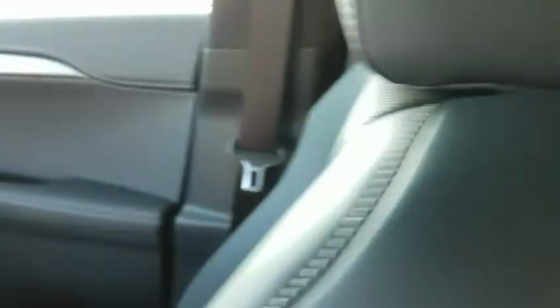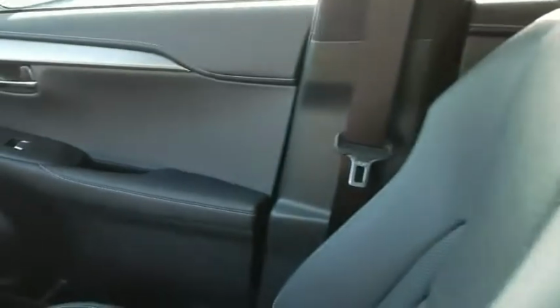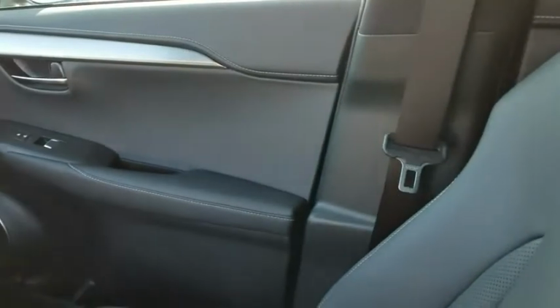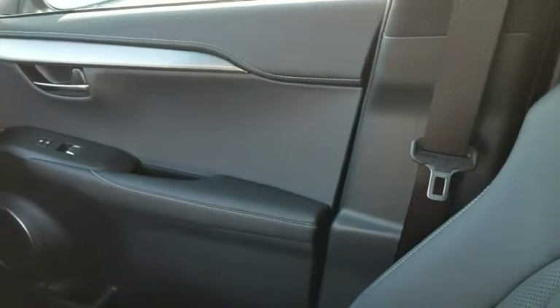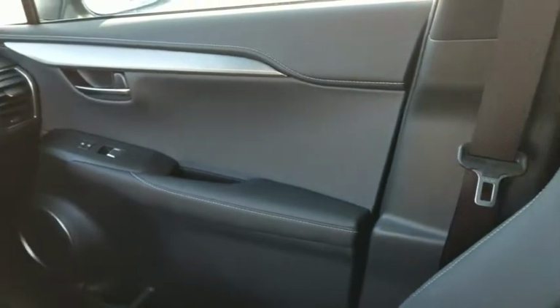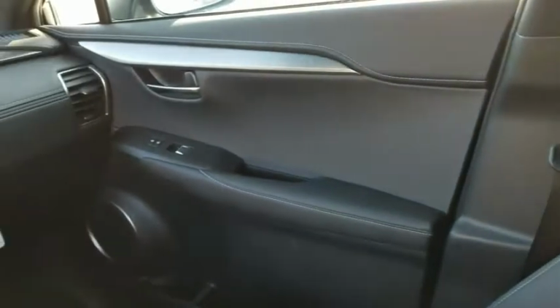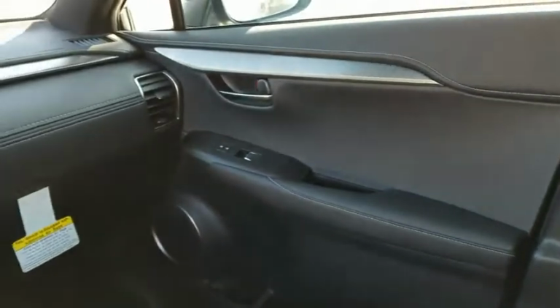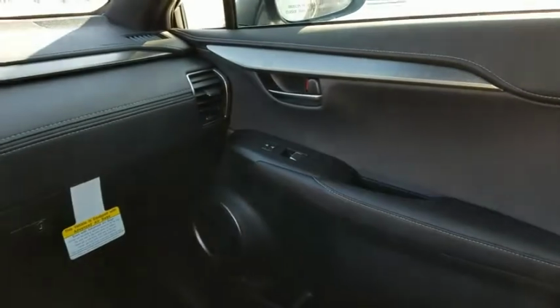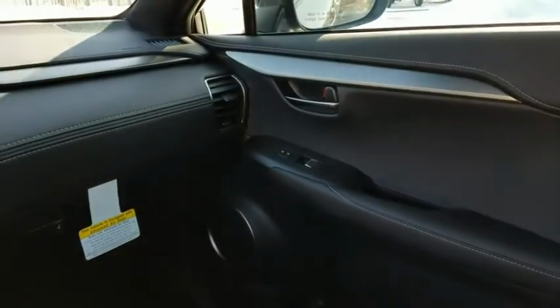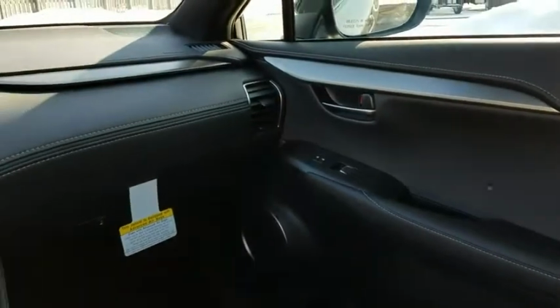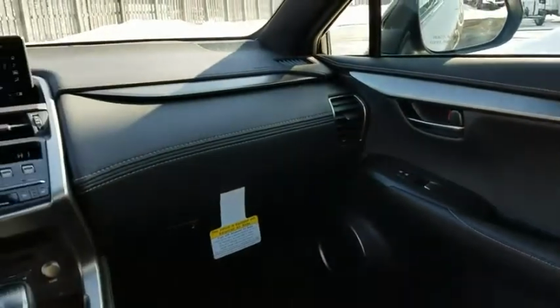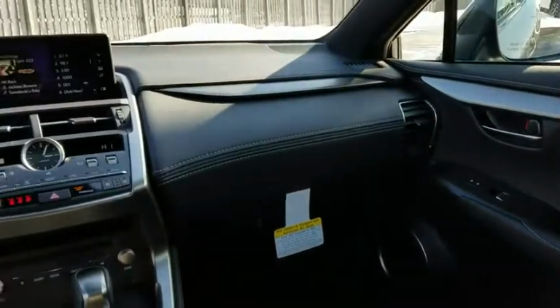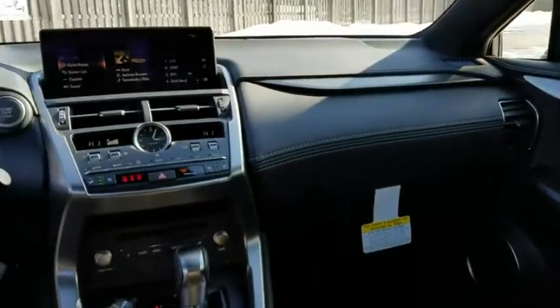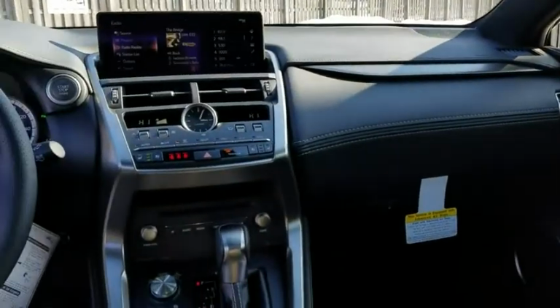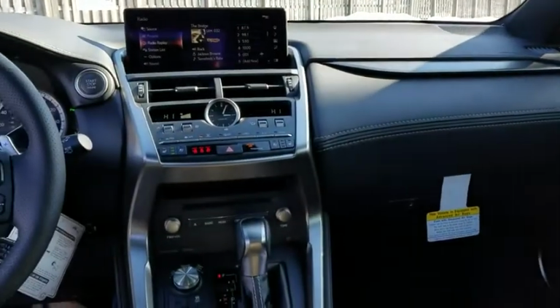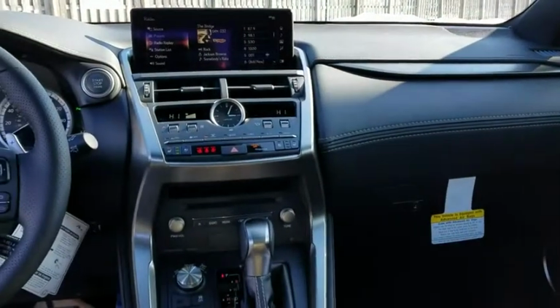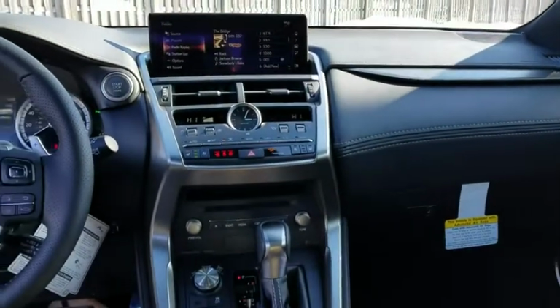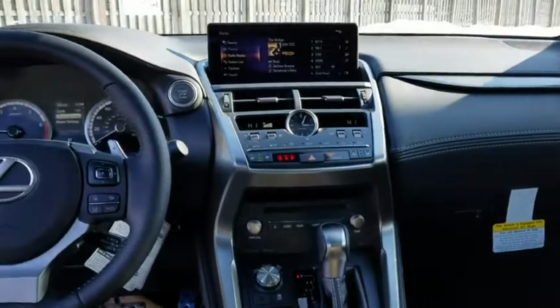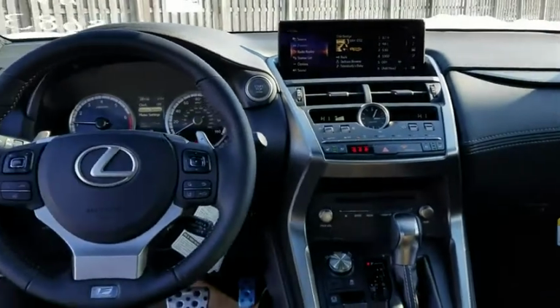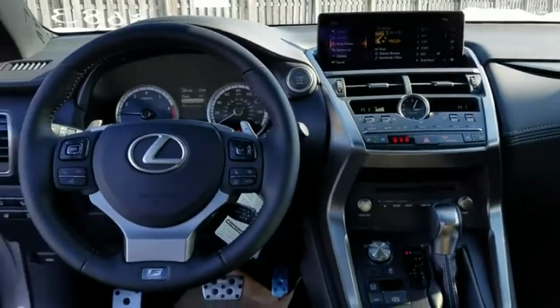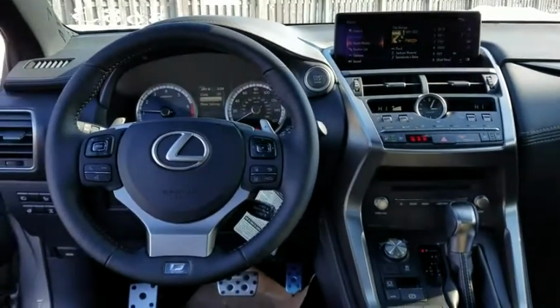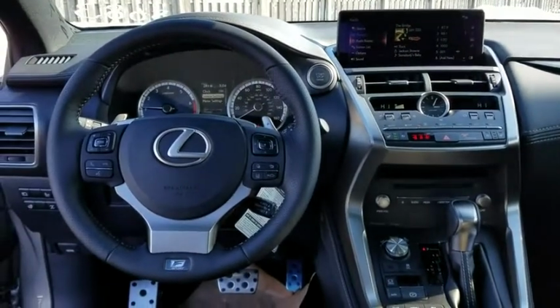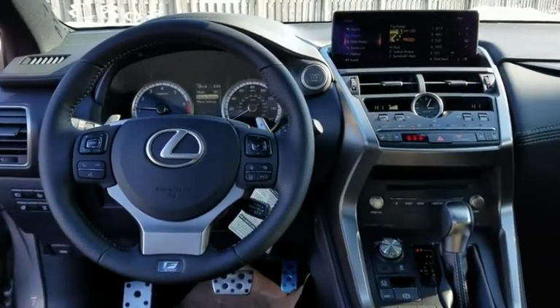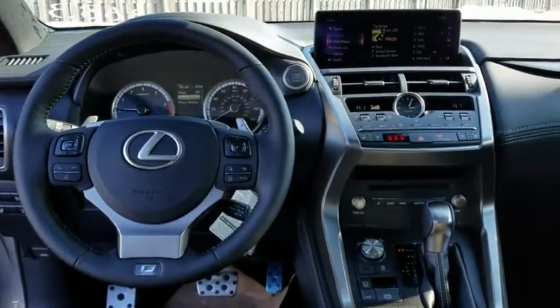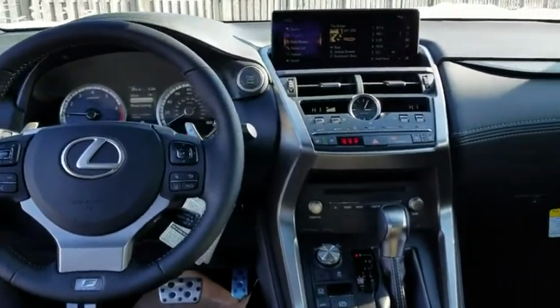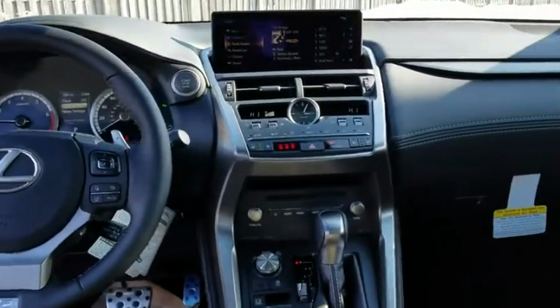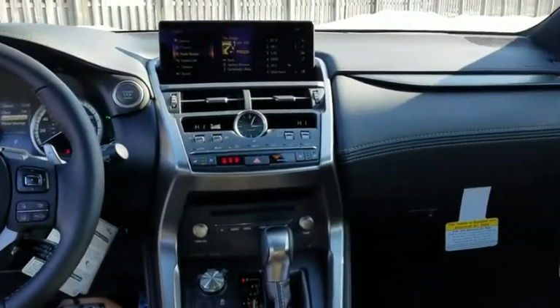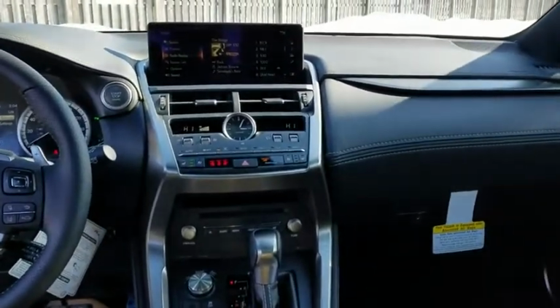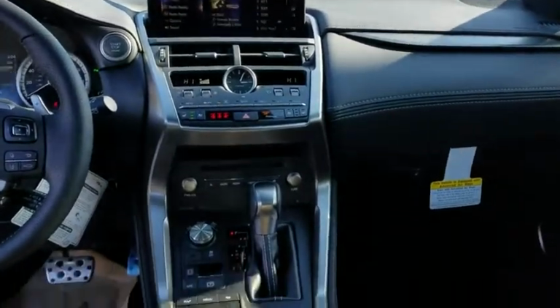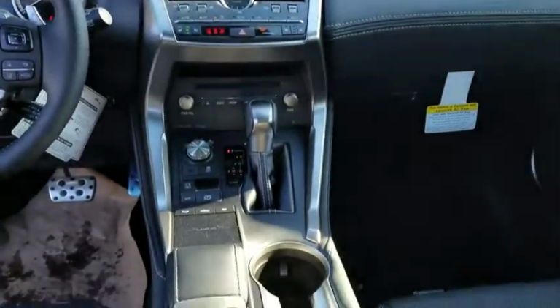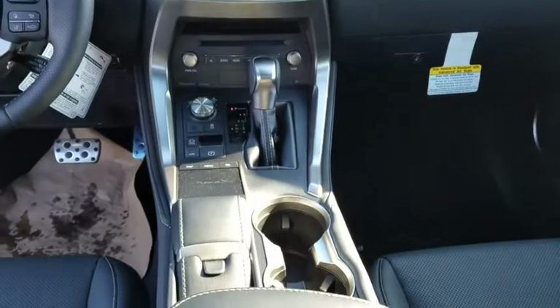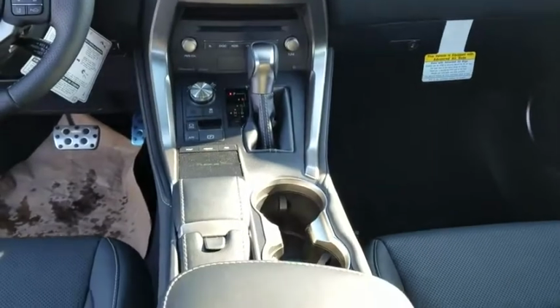Backup camera, Bluetooth, leather wrapped steering wheel, adjustable steering wheel, power steering, keyless start, cruise control, aluminum wheels, four-wheel disc brakes, floor mats, AM FM stereo radio.